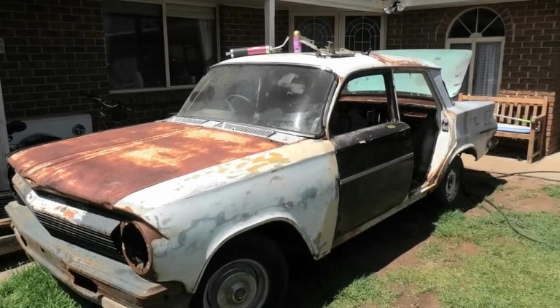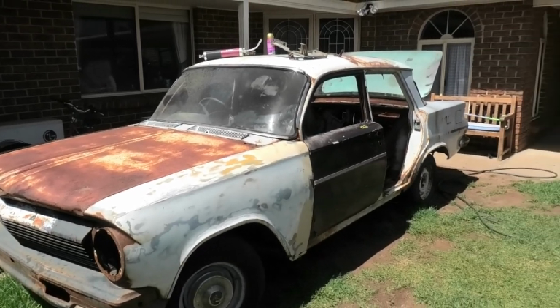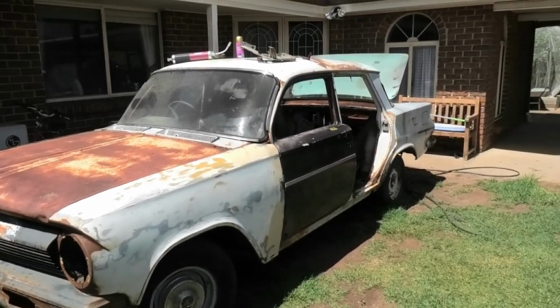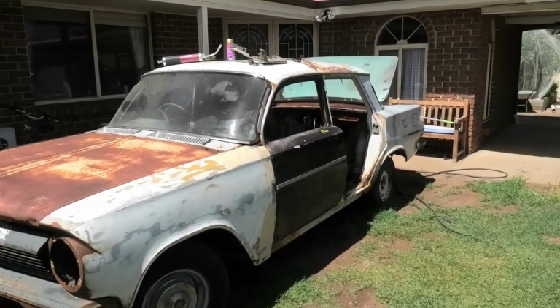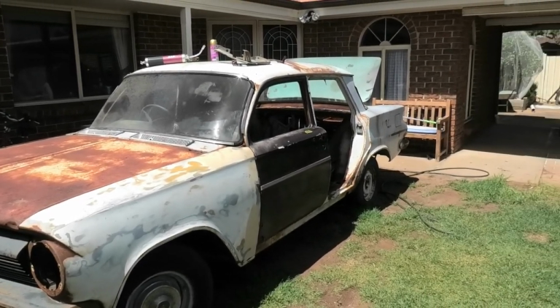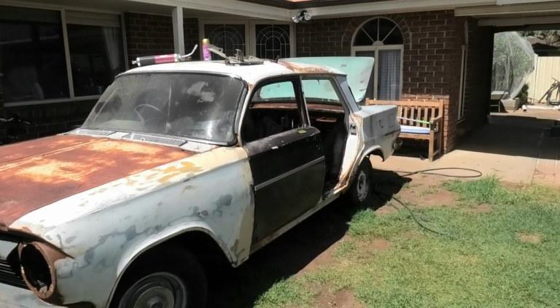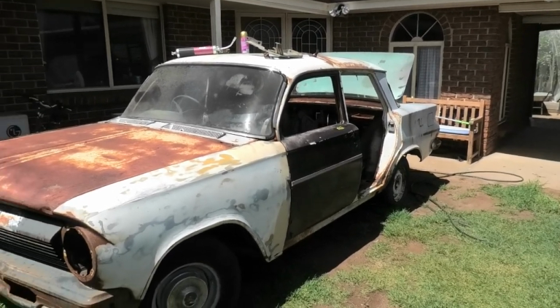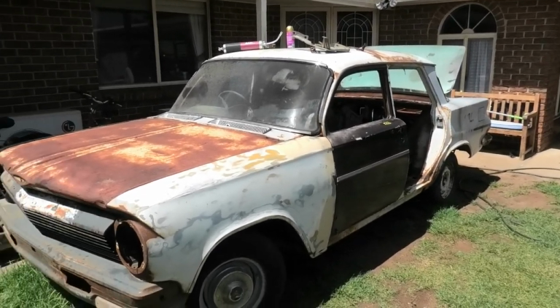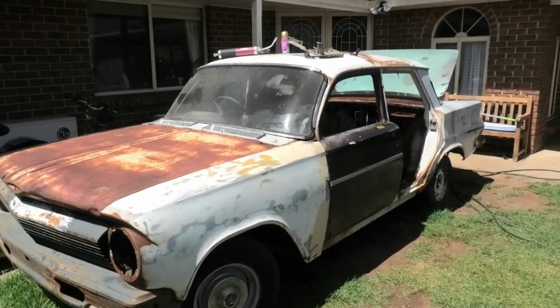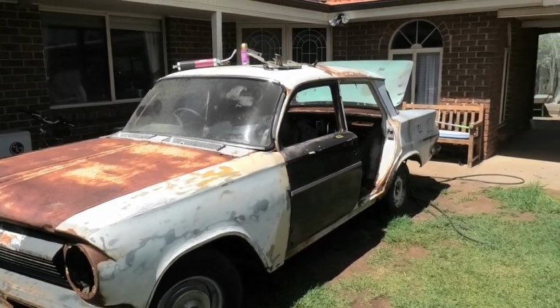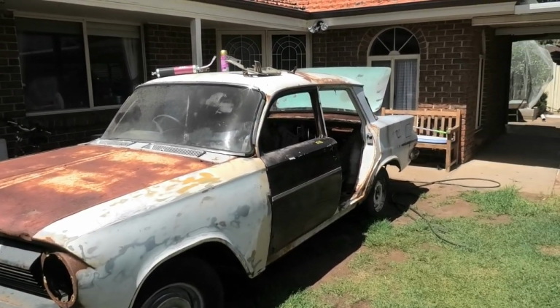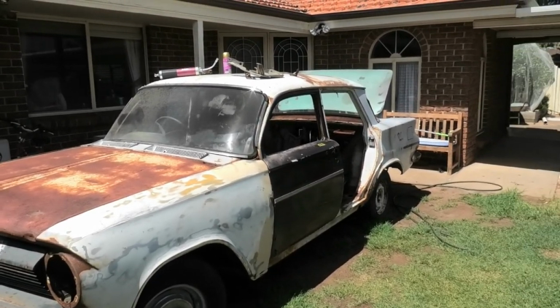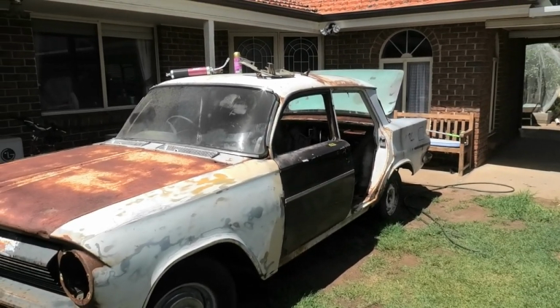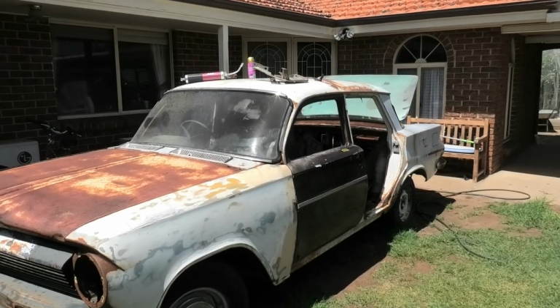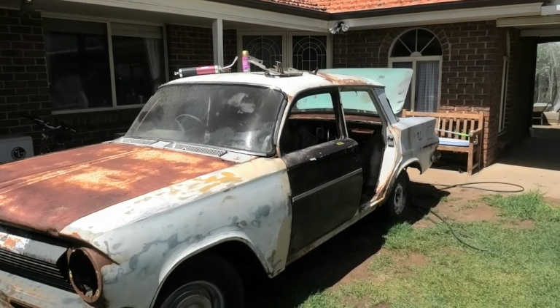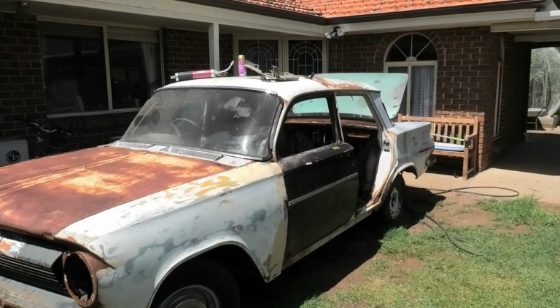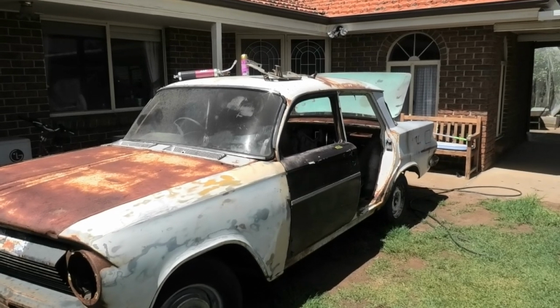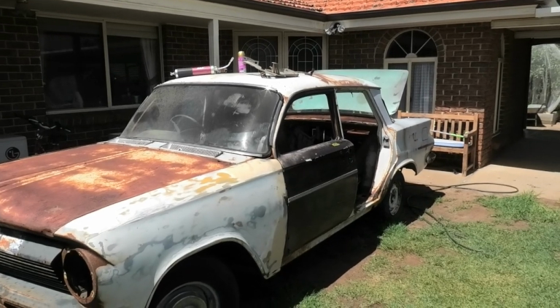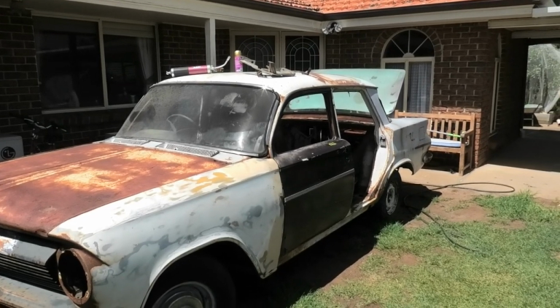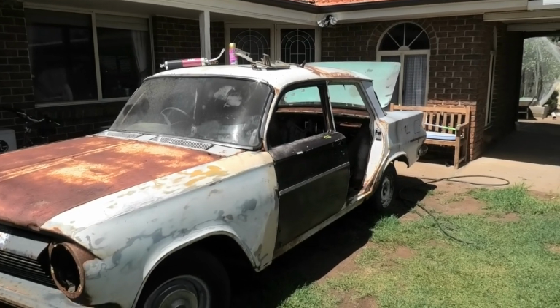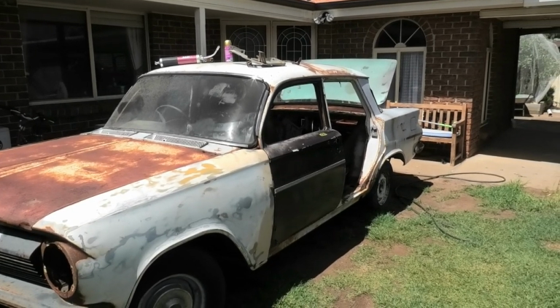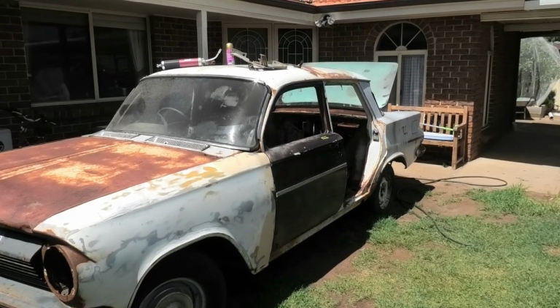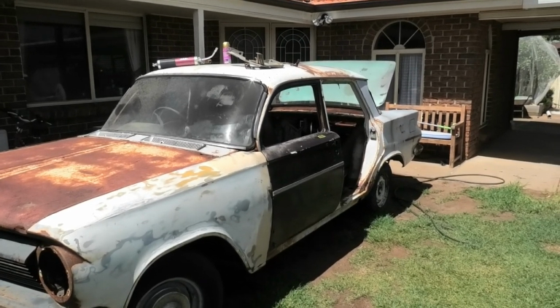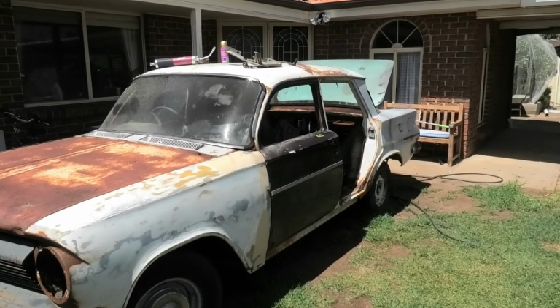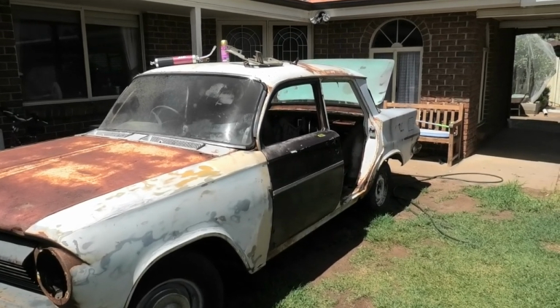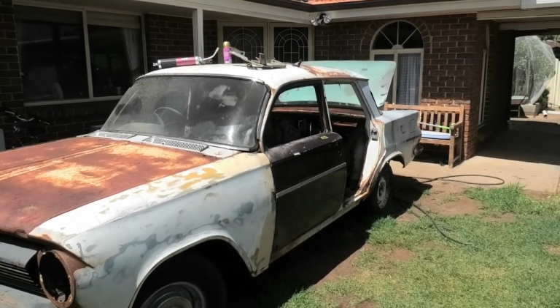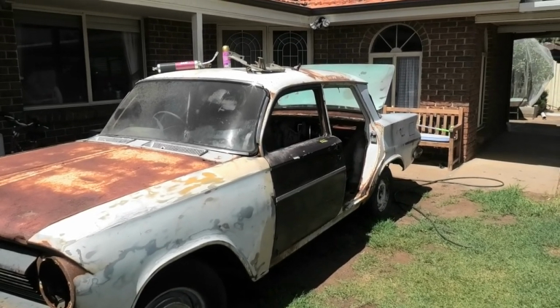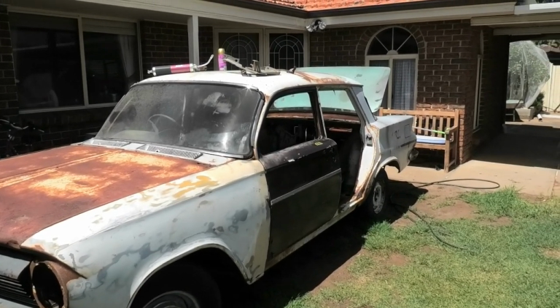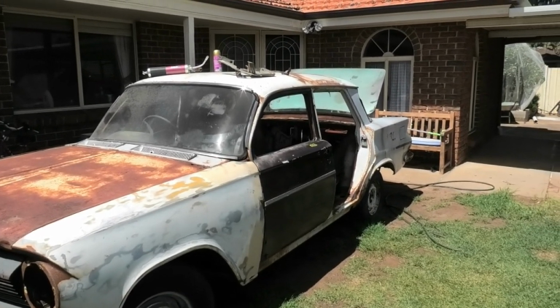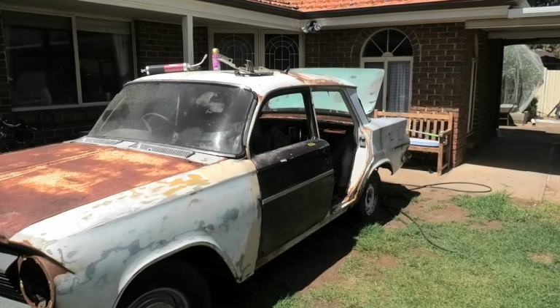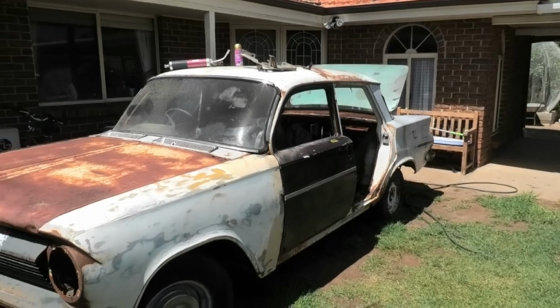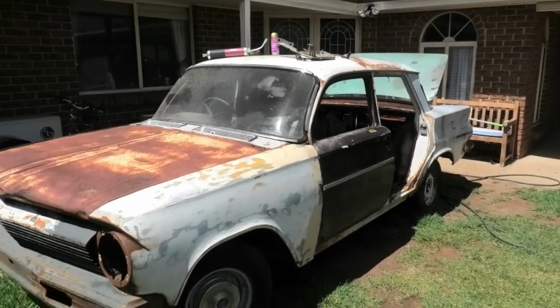Front grilles don't really get any rust because they're just a big open piece, but you'll find the lowers get really hammered. Bonnets go, just like this one. Pretty much every panel gets rust, but the main areas to watch out for are the floor pans, the Y-frame legs, and the plenum chamber, because they're some of the hardest ones to fix. Floor pans always go — you can look from underneath and they'll look fine, but you look from the top and they'll be gone.